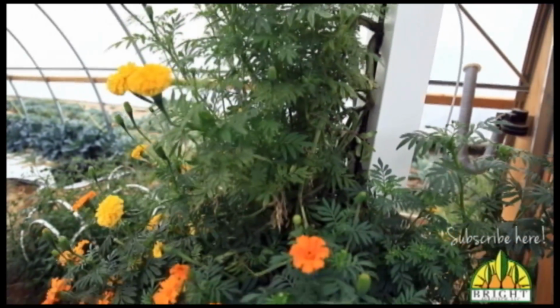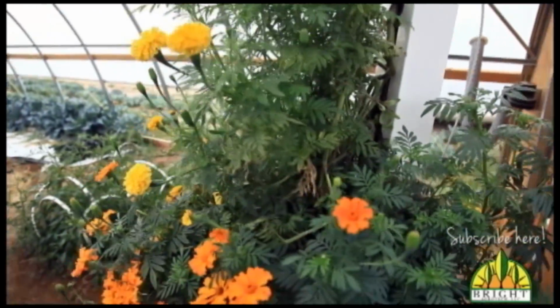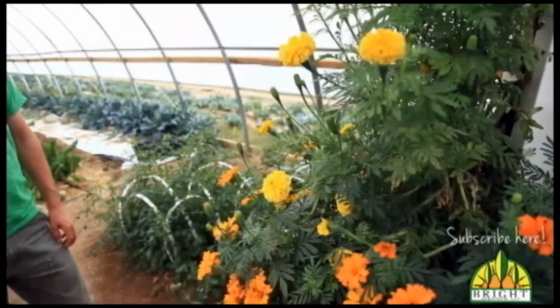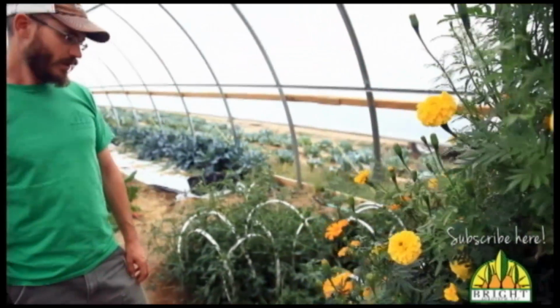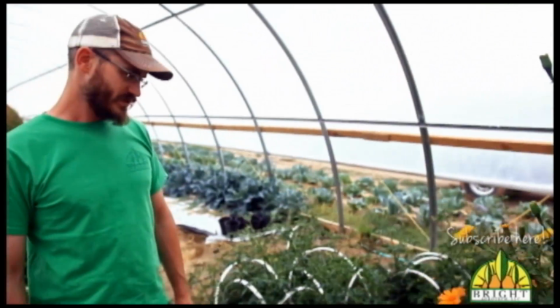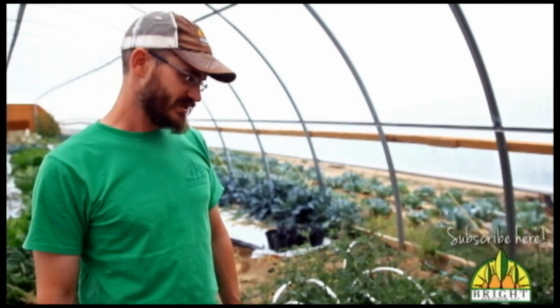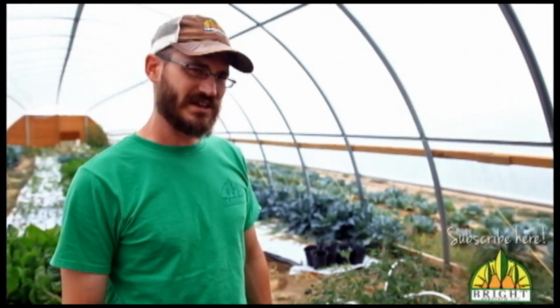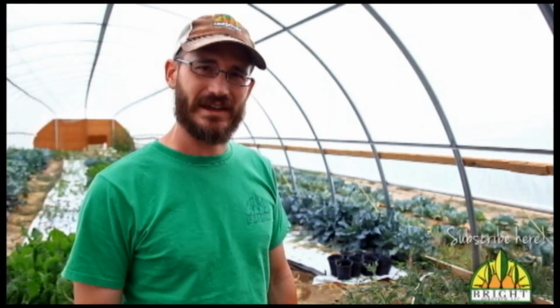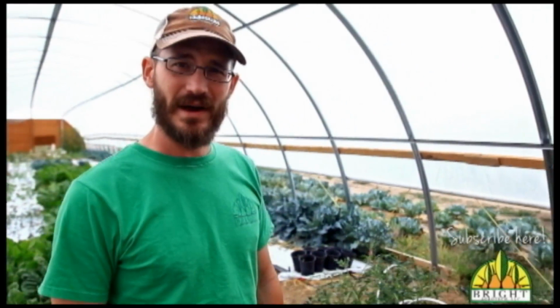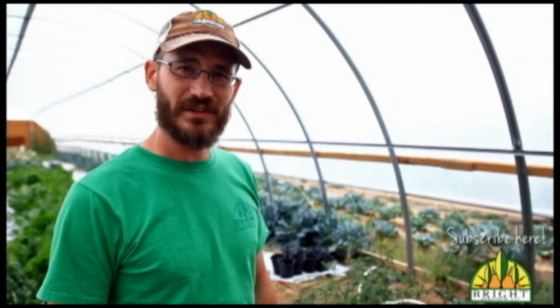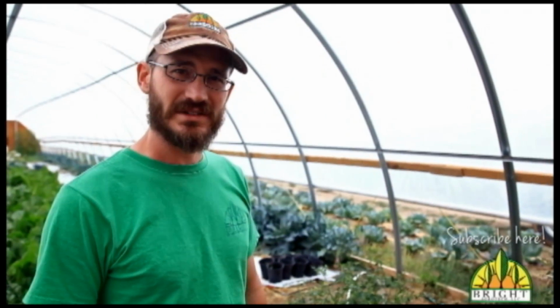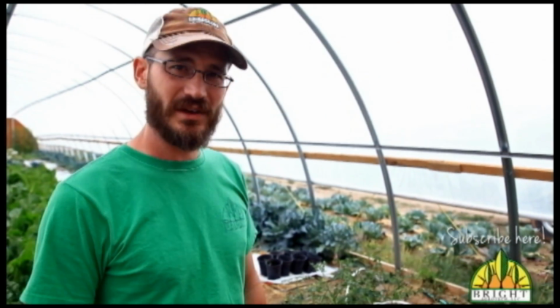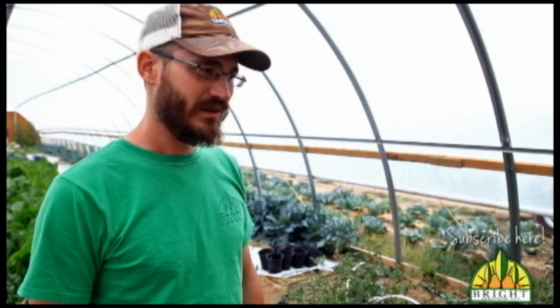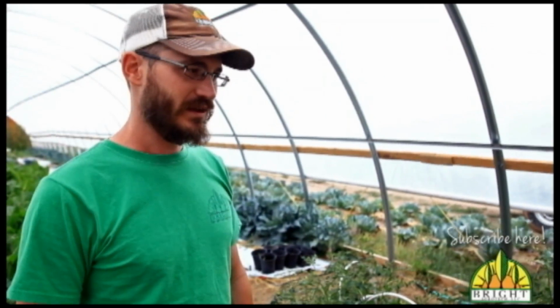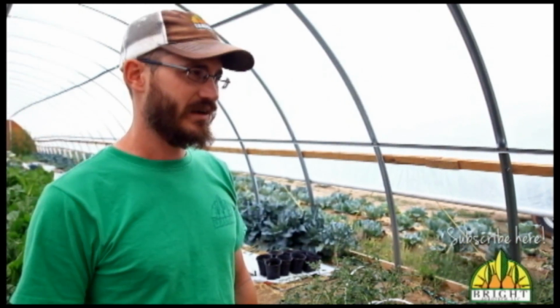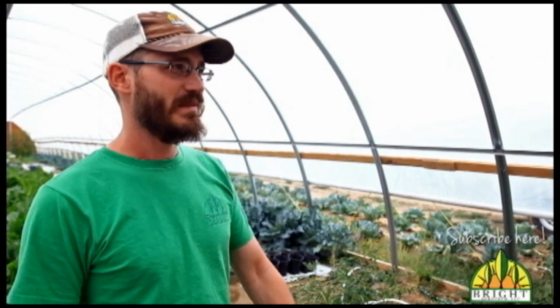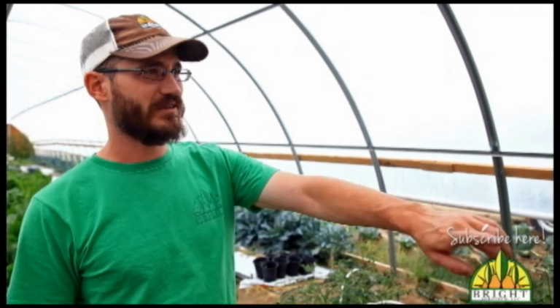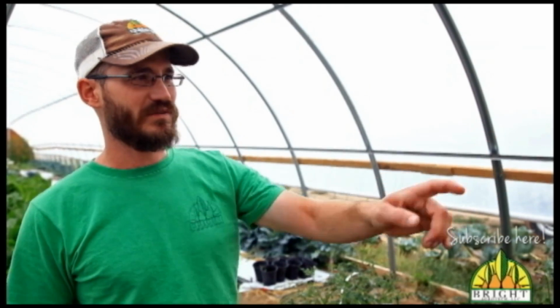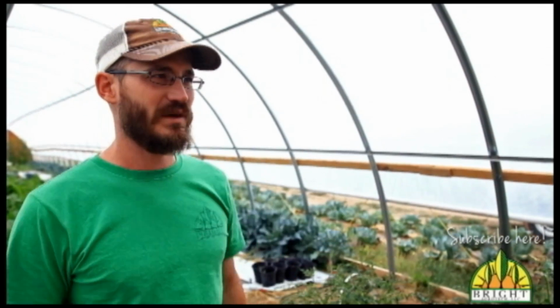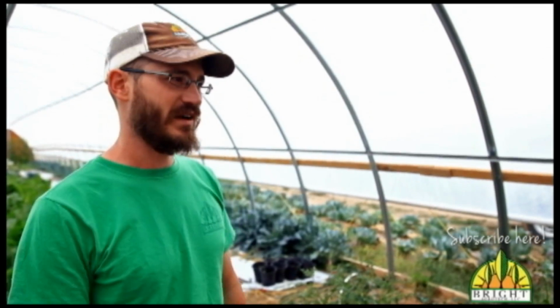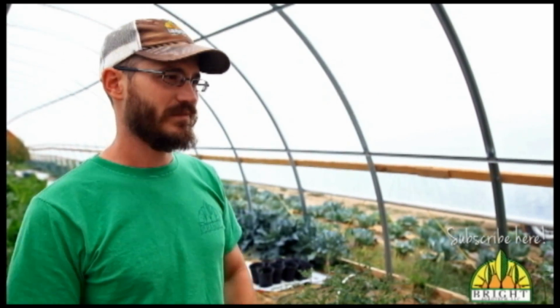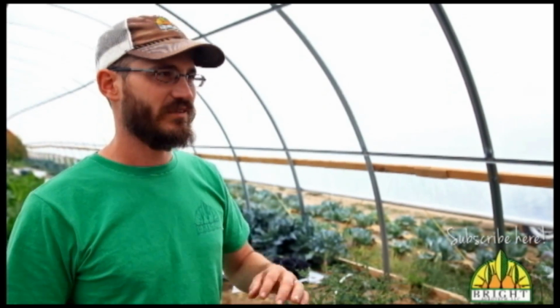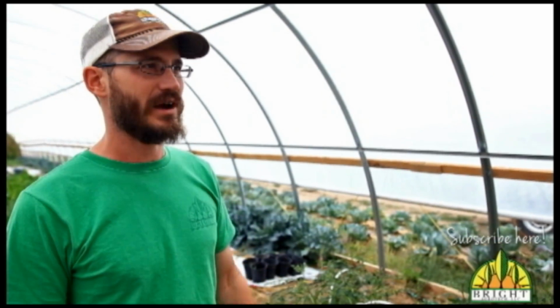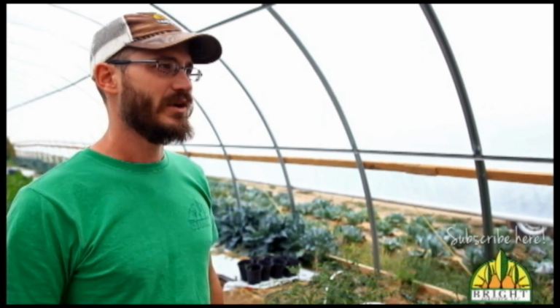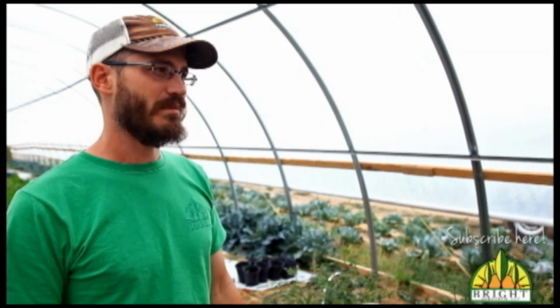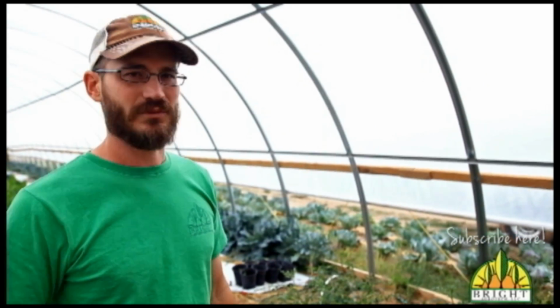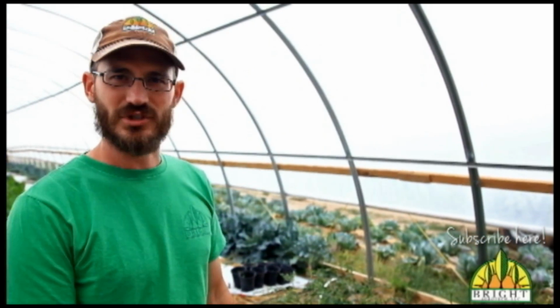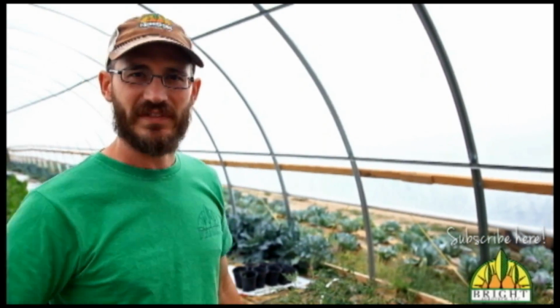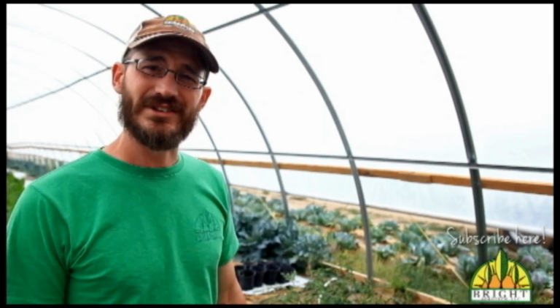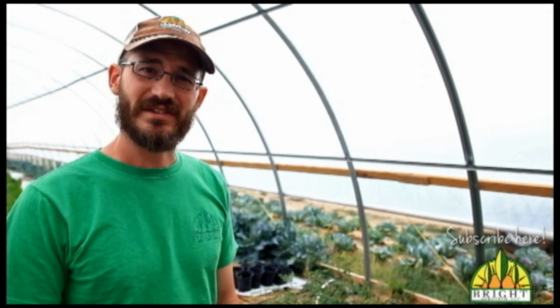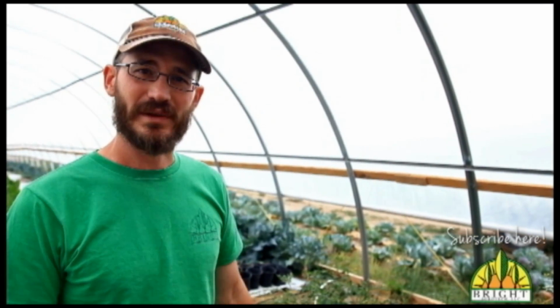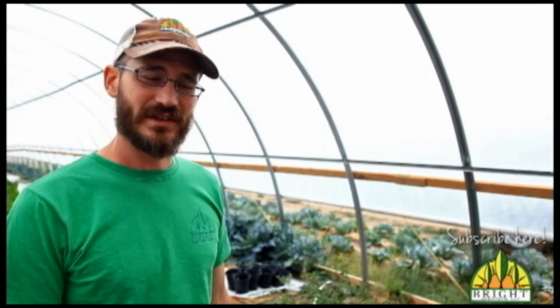We'll just have to come back here in about another week to two weeks, and maybe after some of these flowers up here at the top flower out, we'll come back and show you guys how to replant these things.